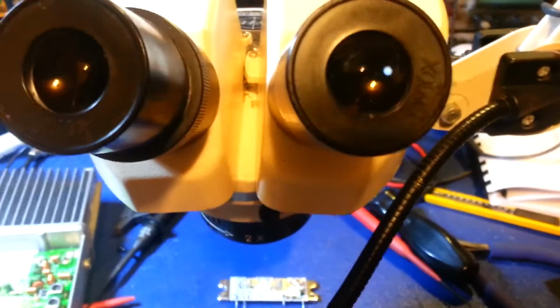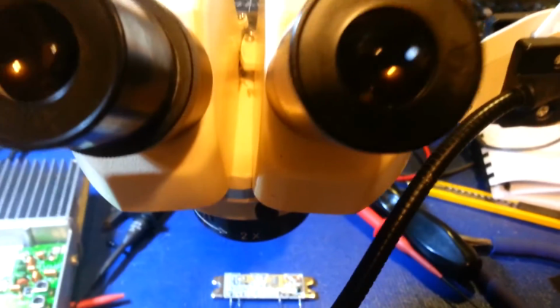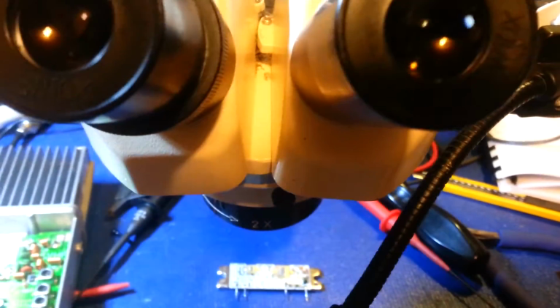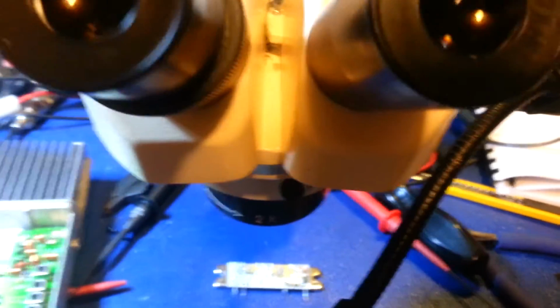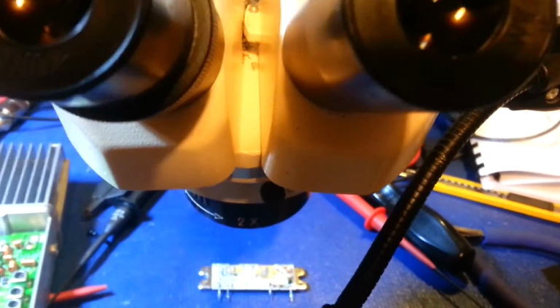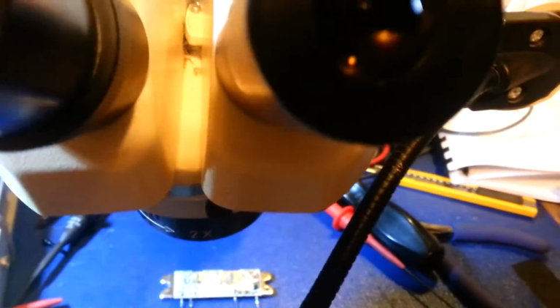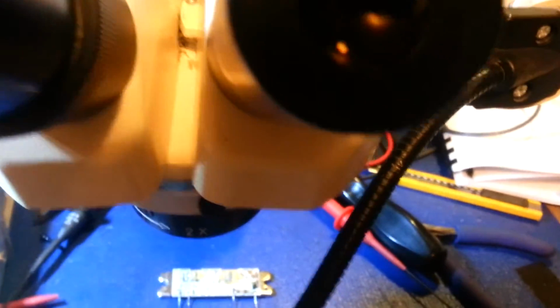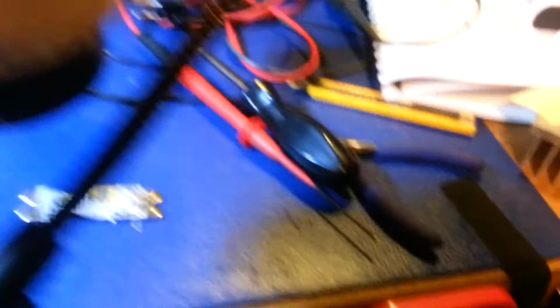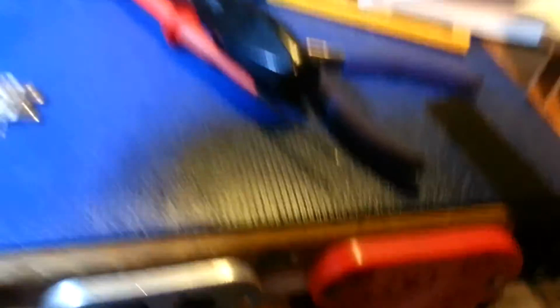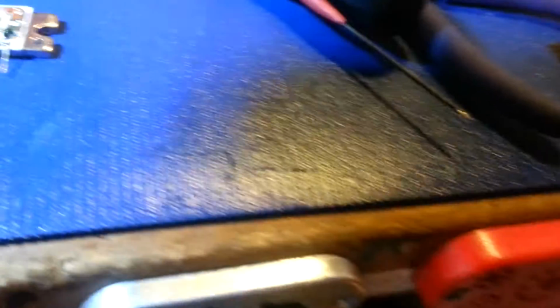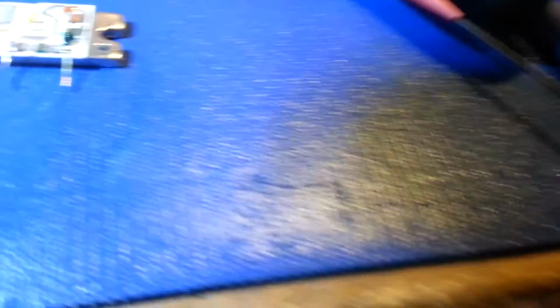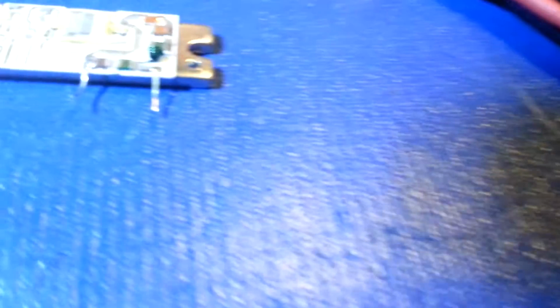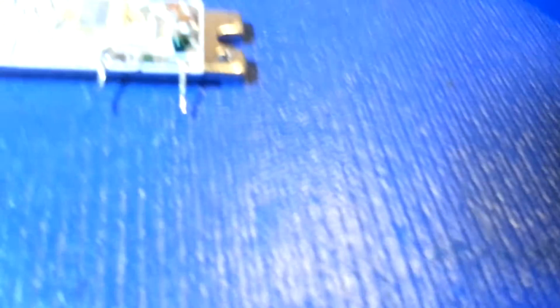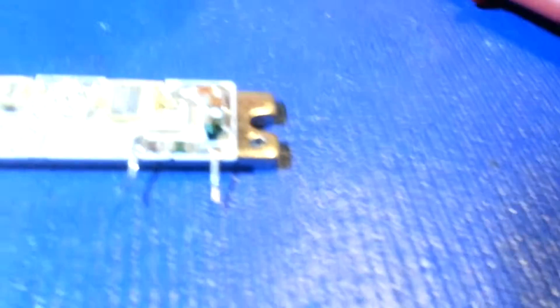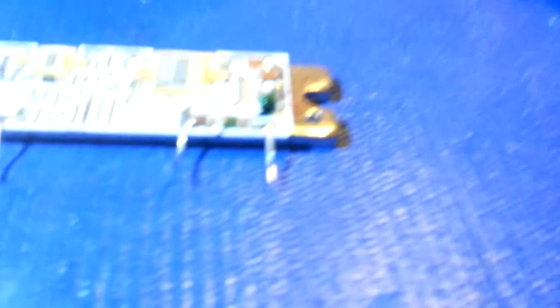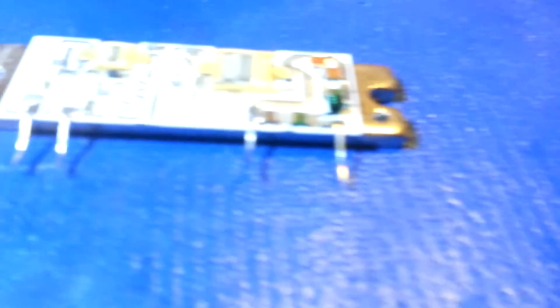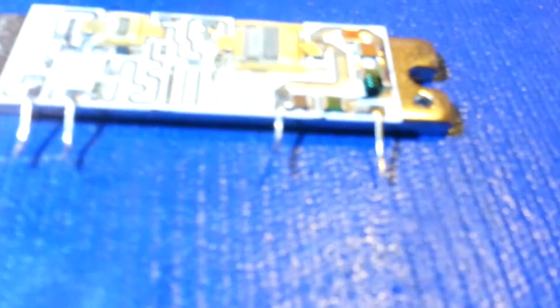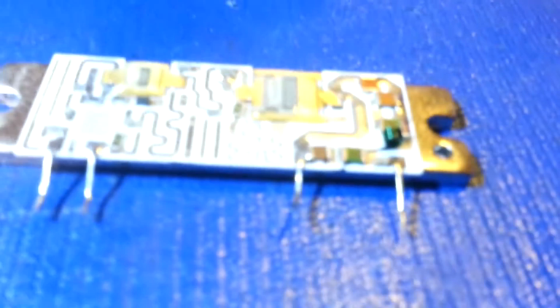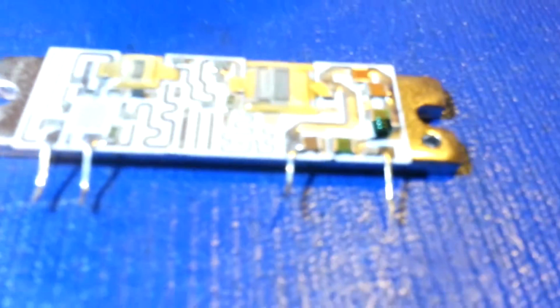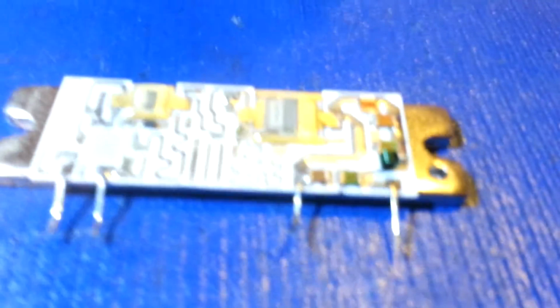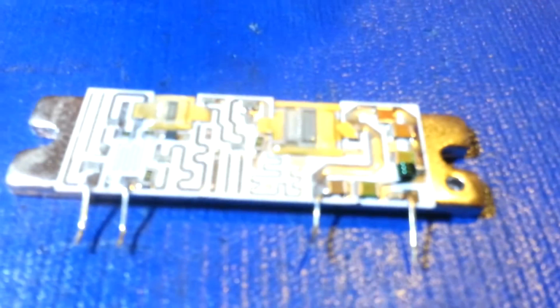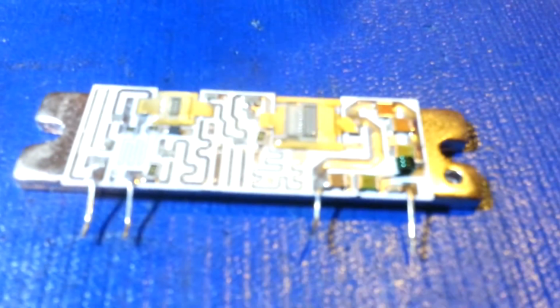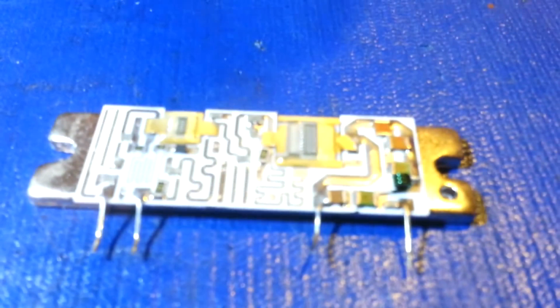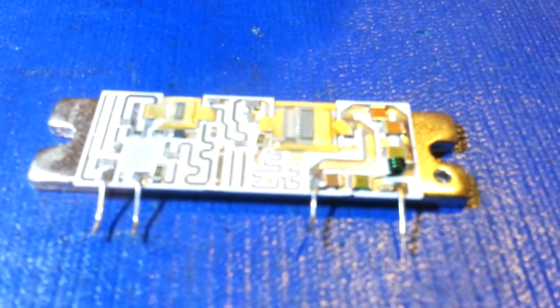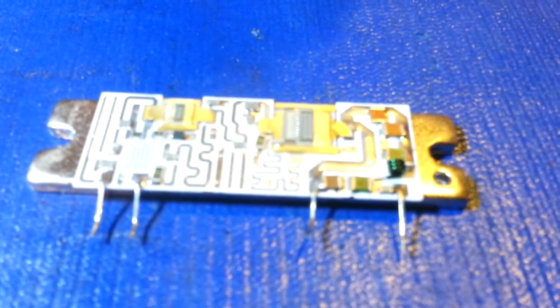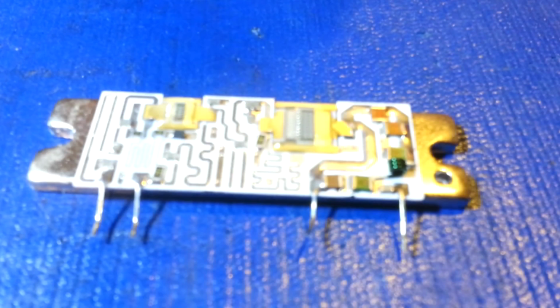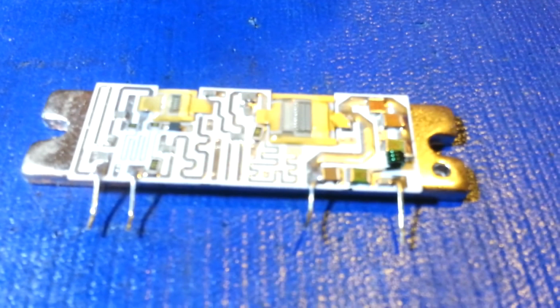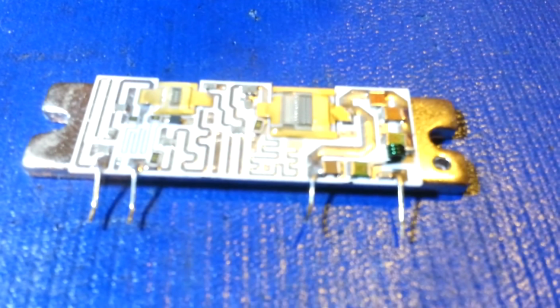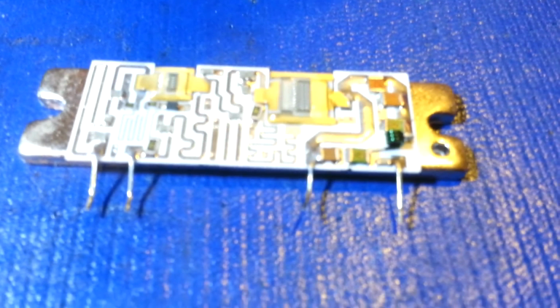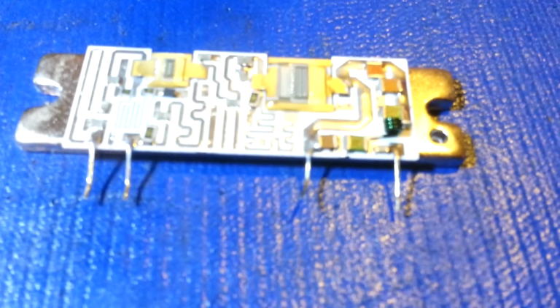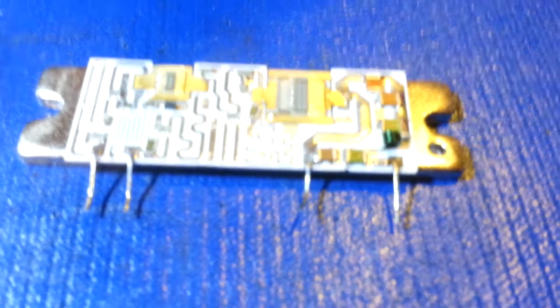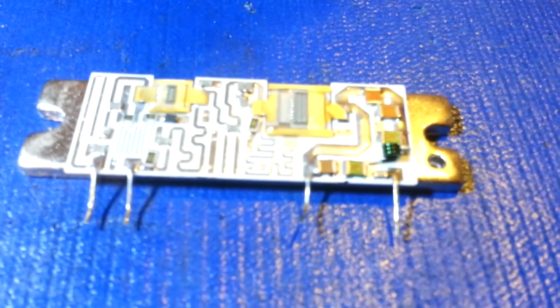So what goes wrong with these critters? I don't want to move it, because we're going to be looking at it in a microscope. You can see it's a ceramic-style circuit board with all the components on it.